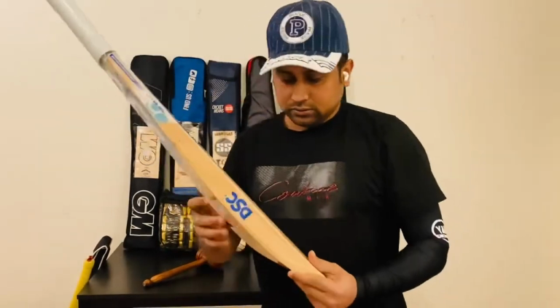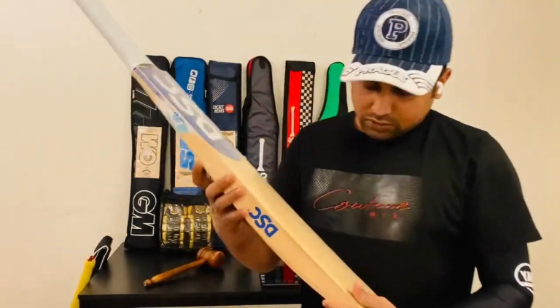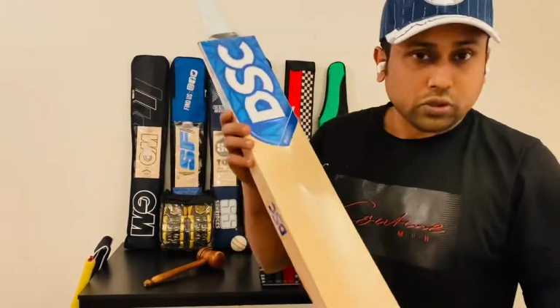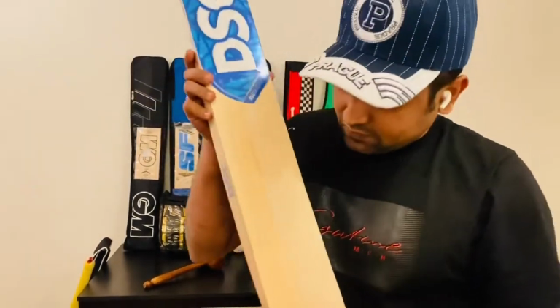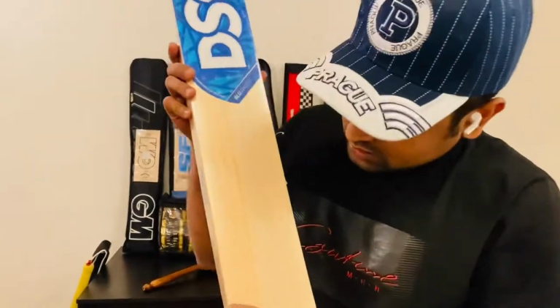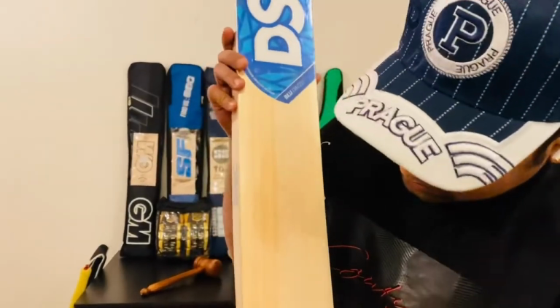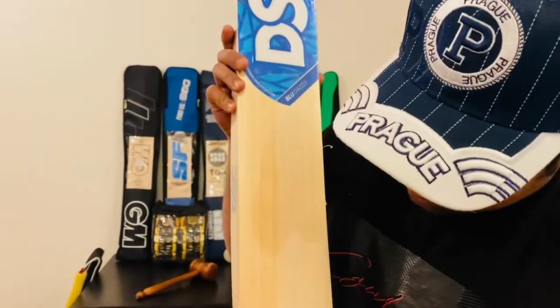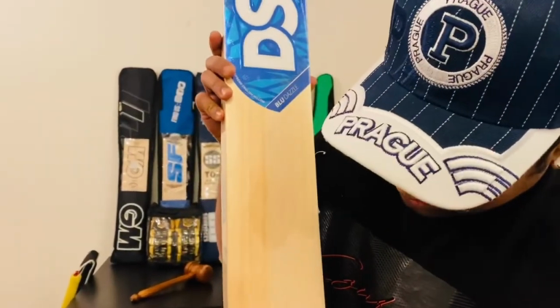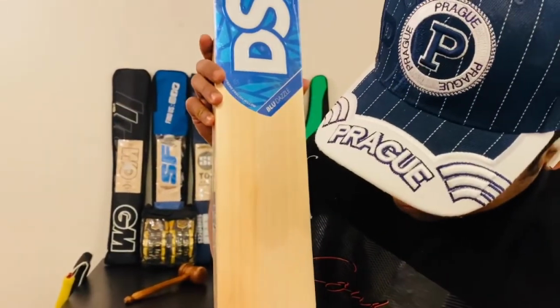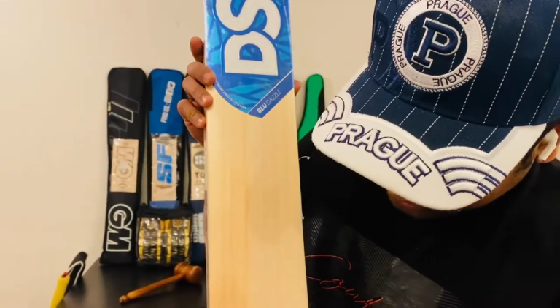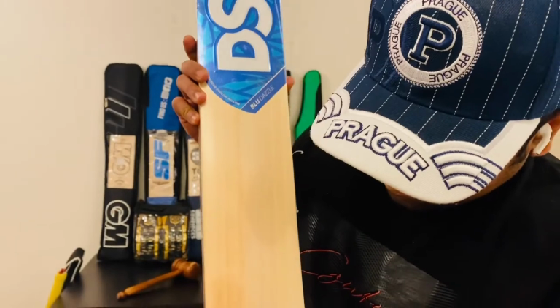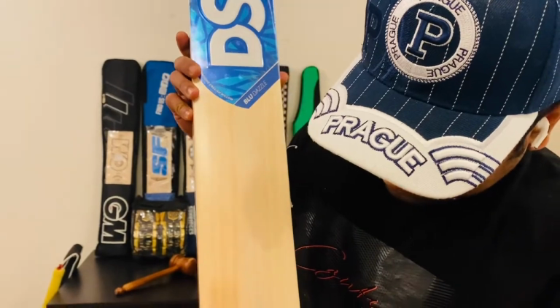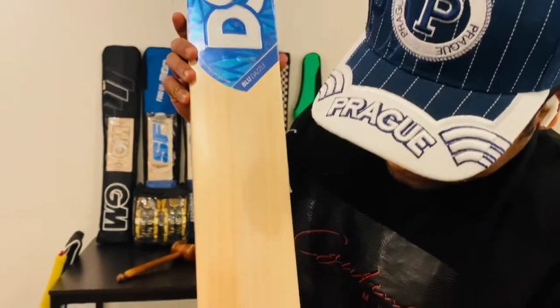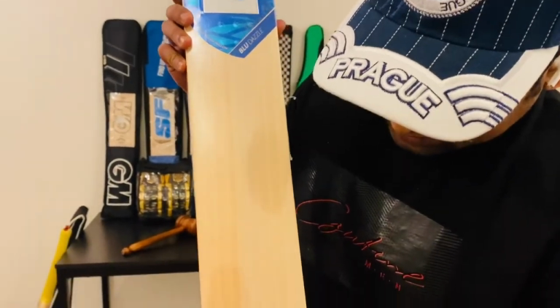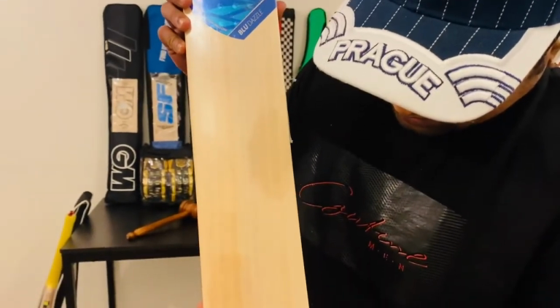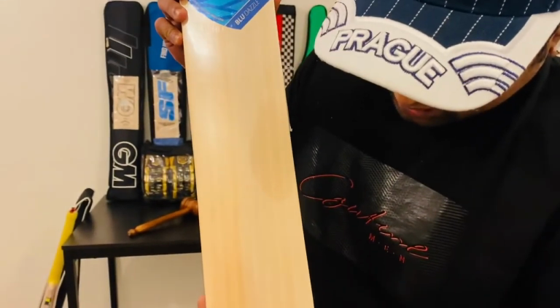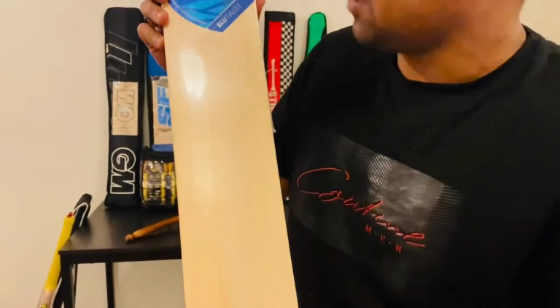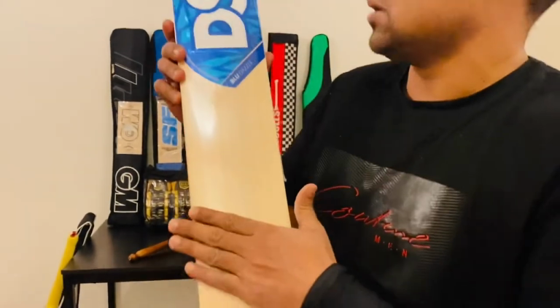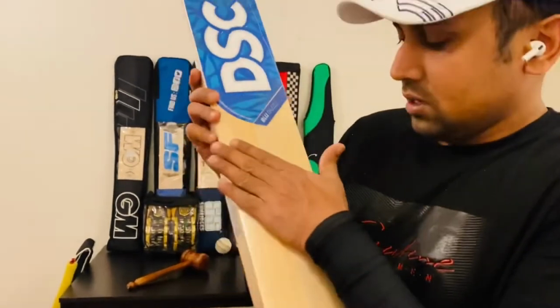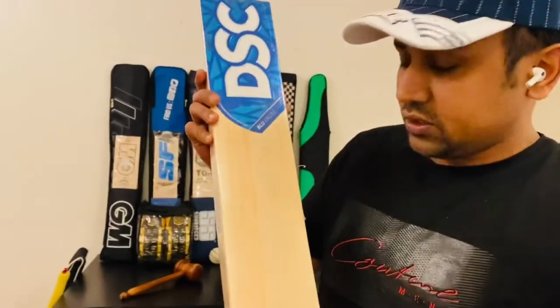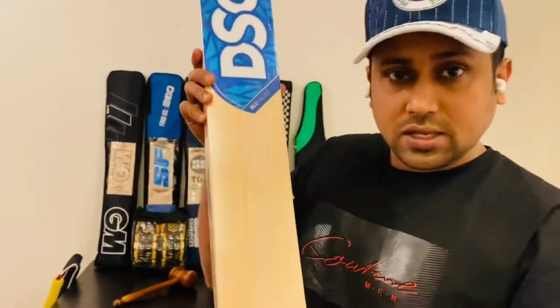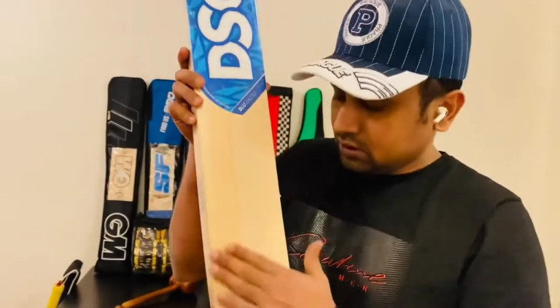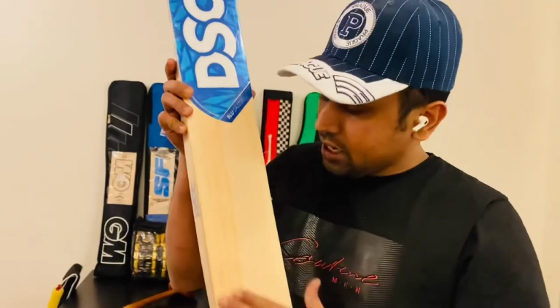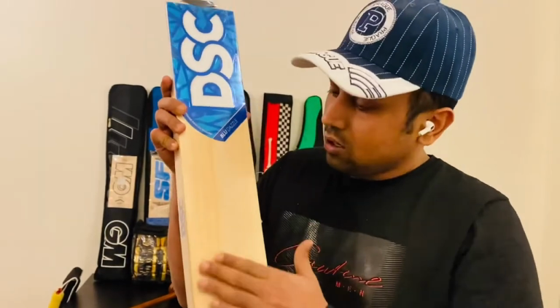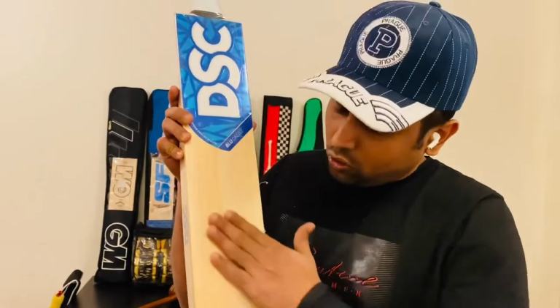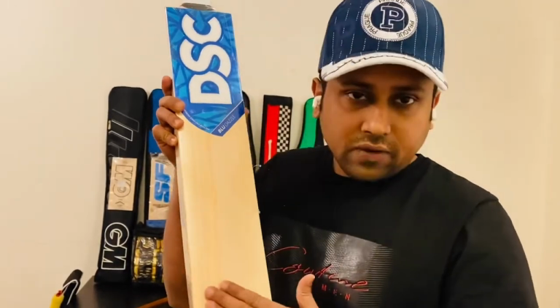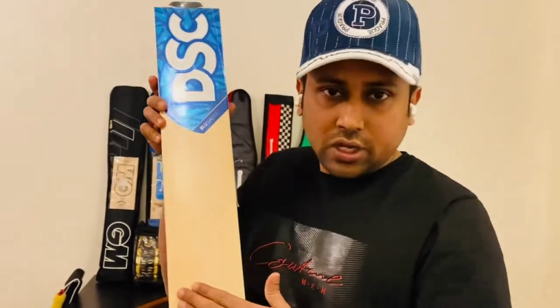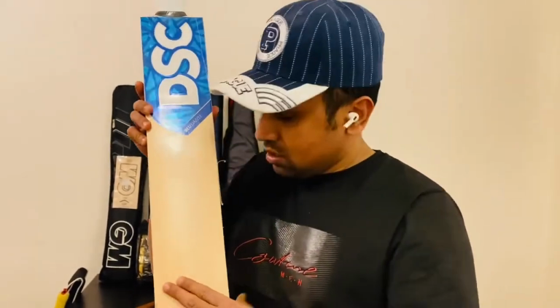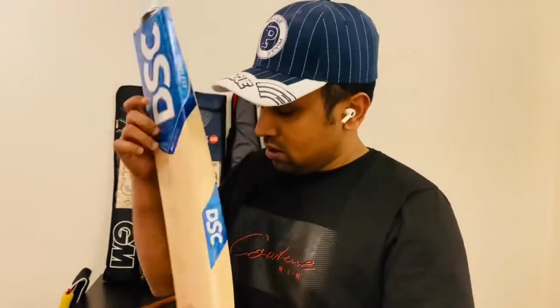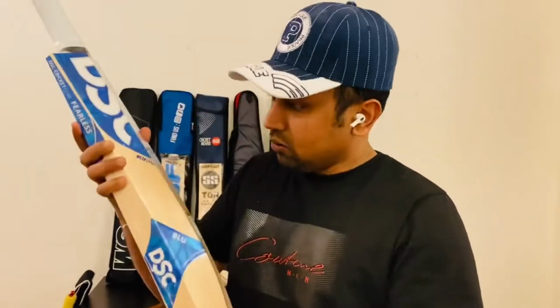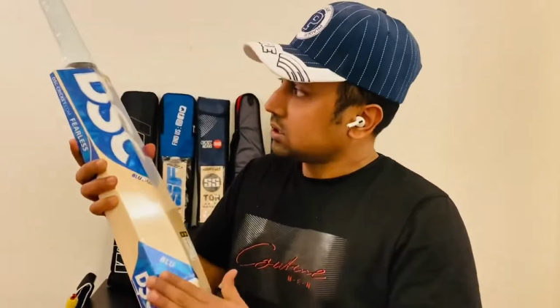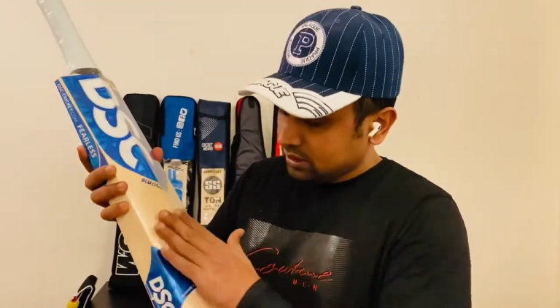Let me show the grains first. One, two, three, four, five, six, seven, eight, nine grains. Very straight grains, clean, no butterfly stain, no nuts, nothing.